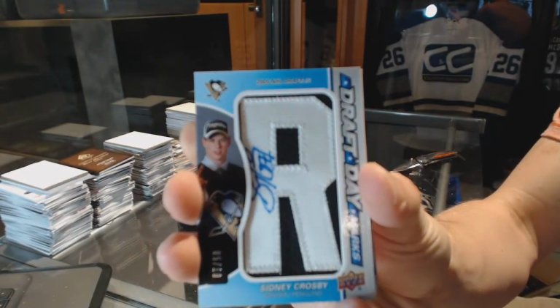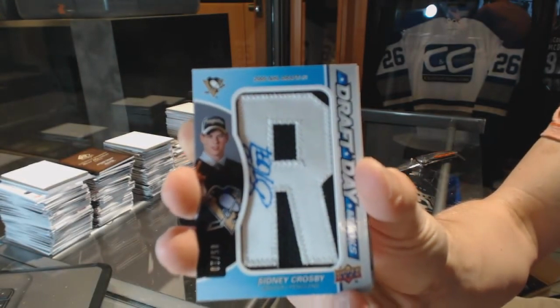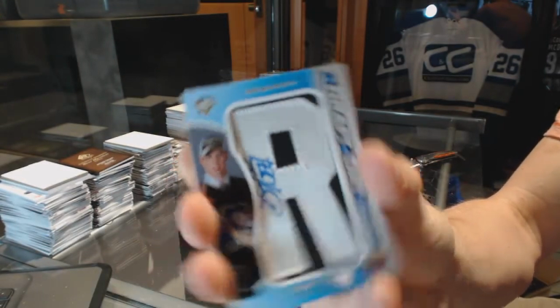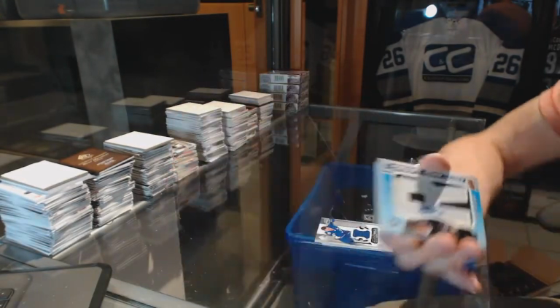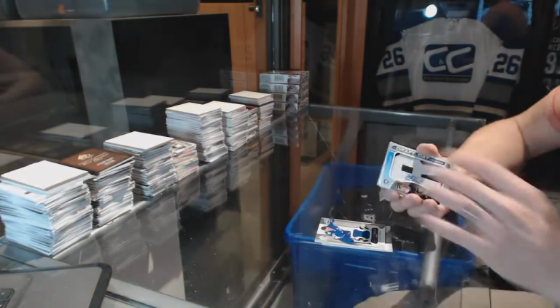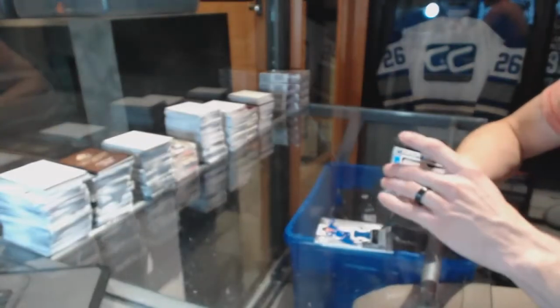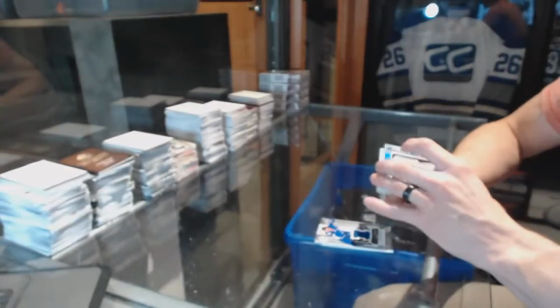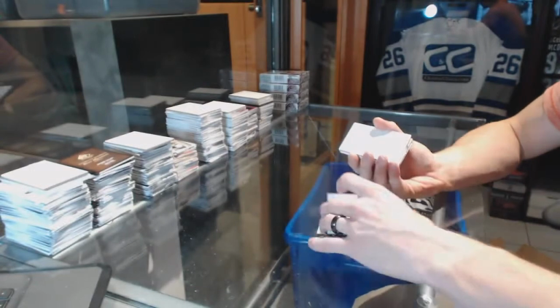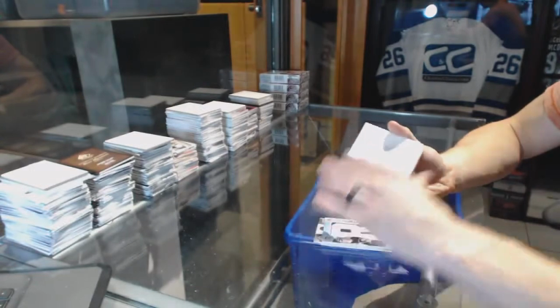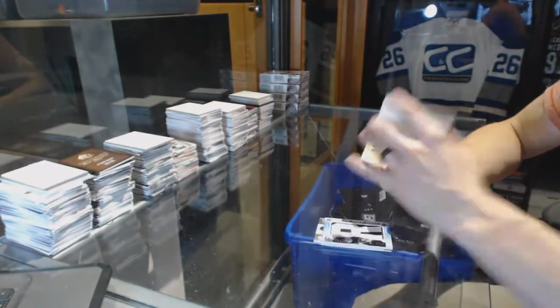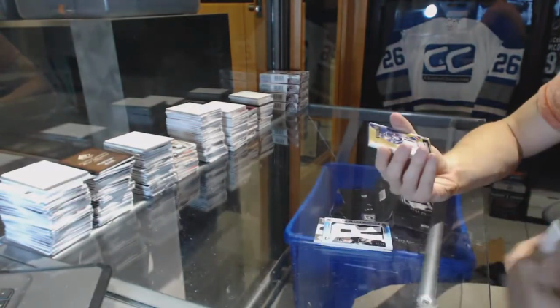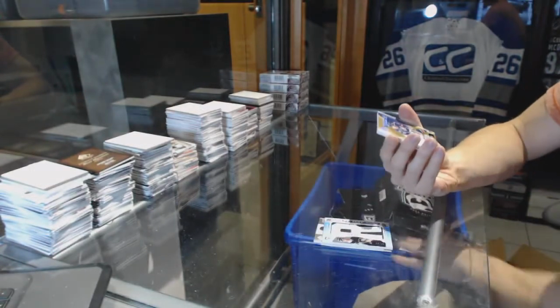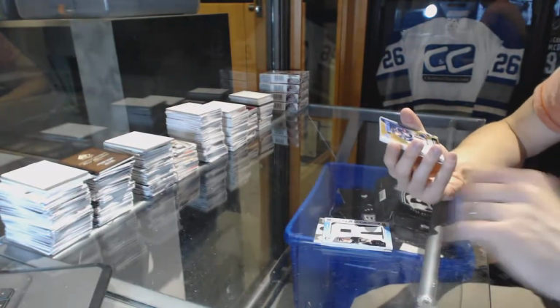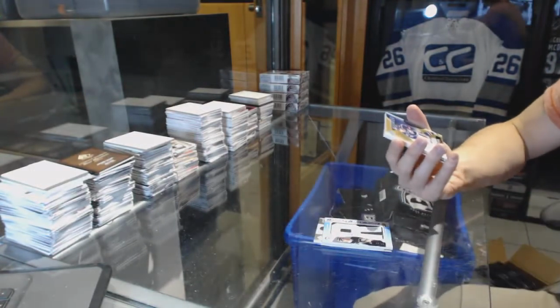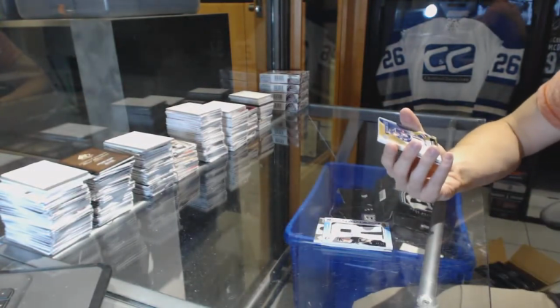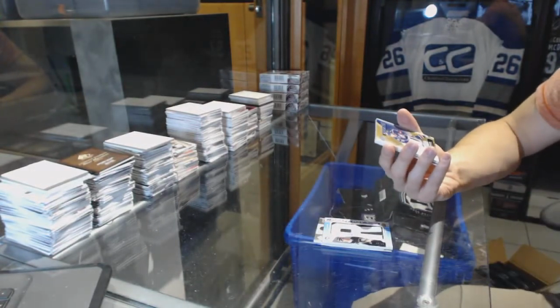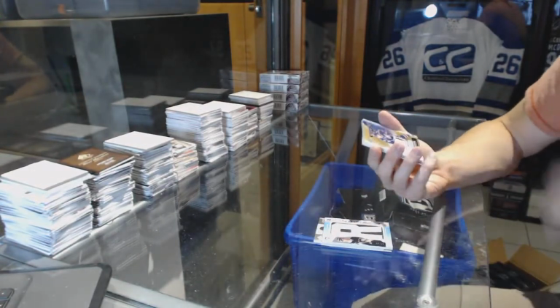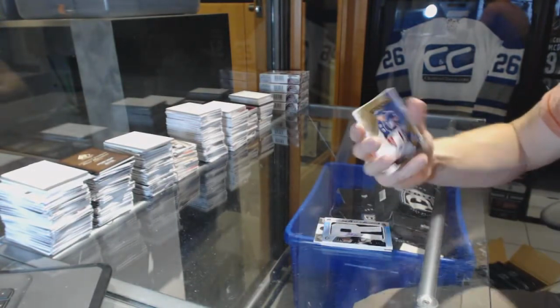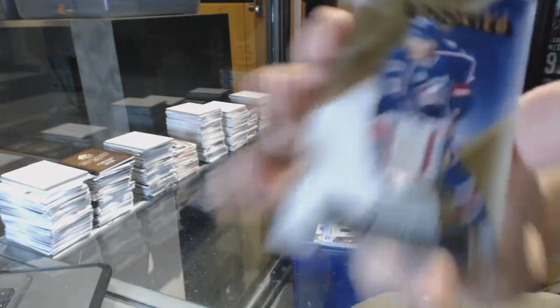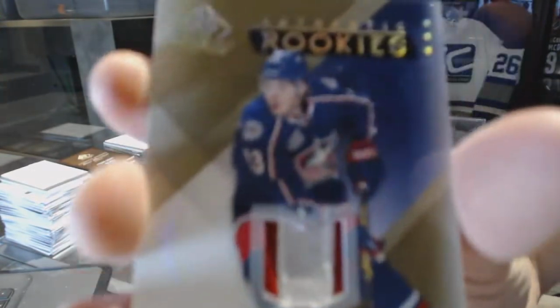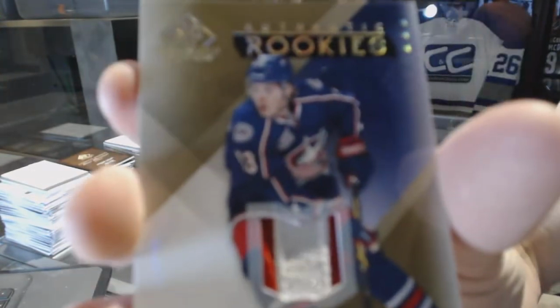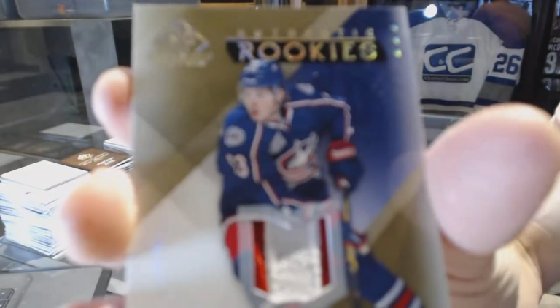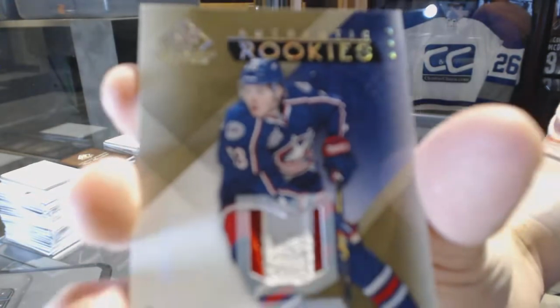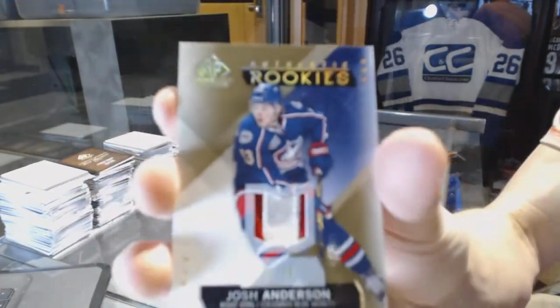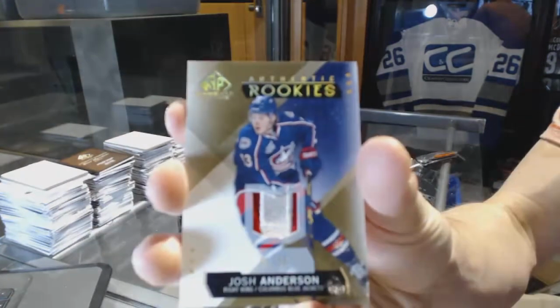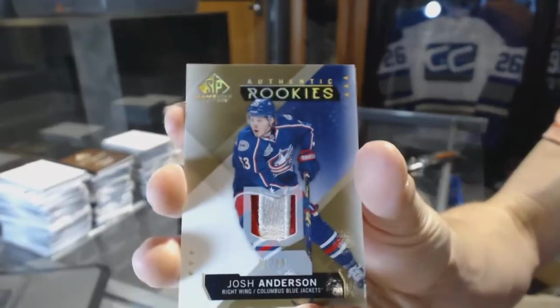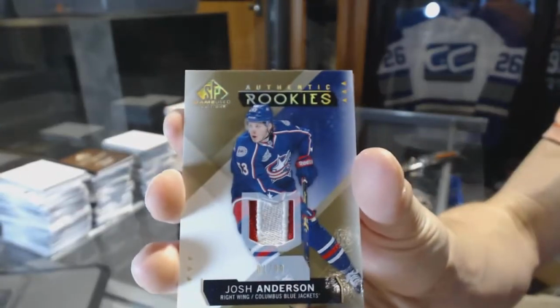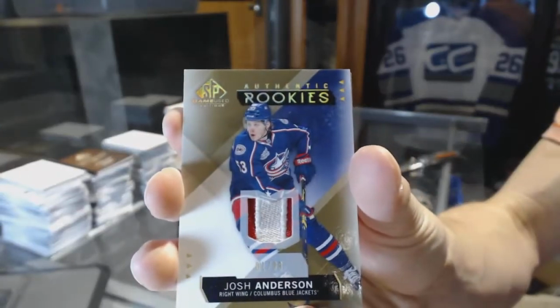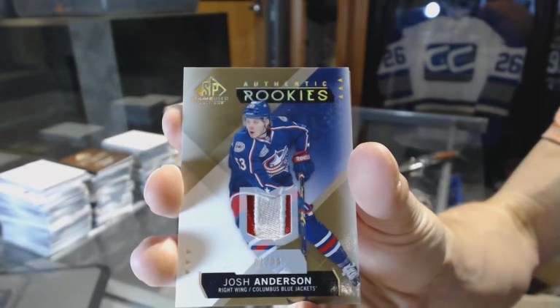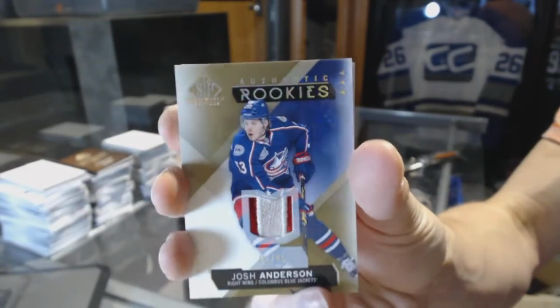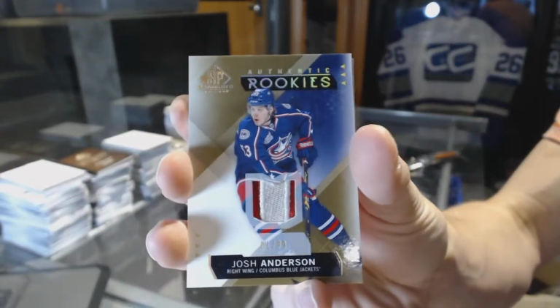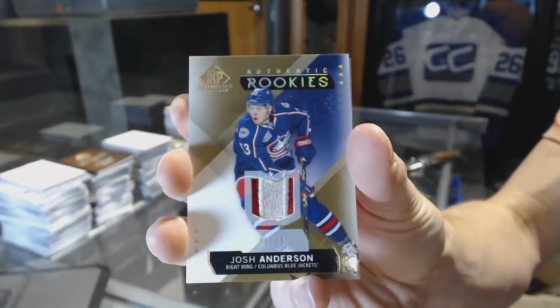We've got a rookie patch number 1 of 99 for the Columbus Blue Jackets — Josh Anderson.